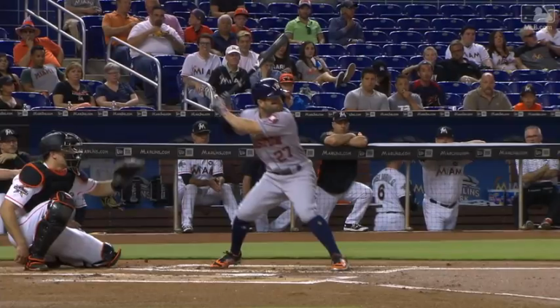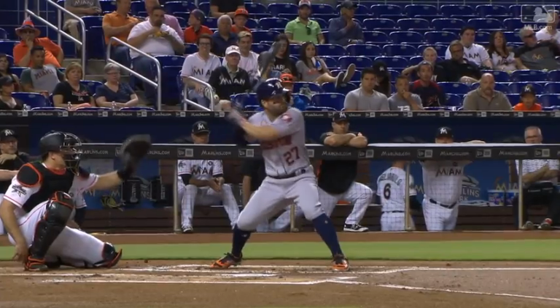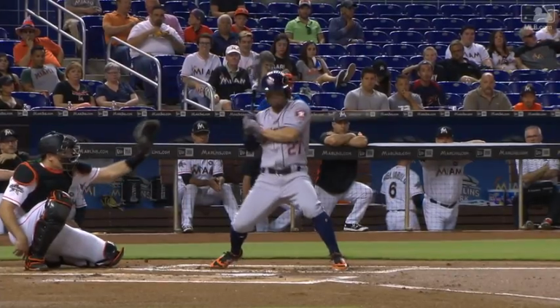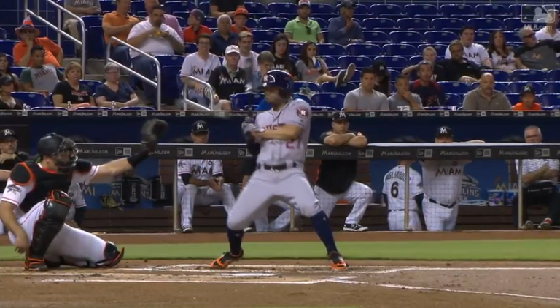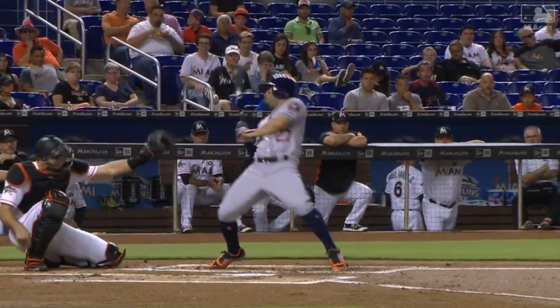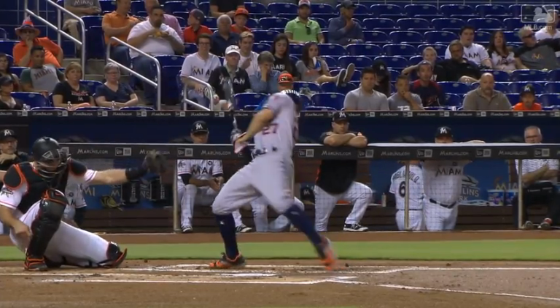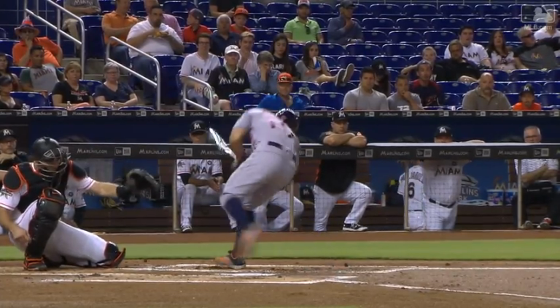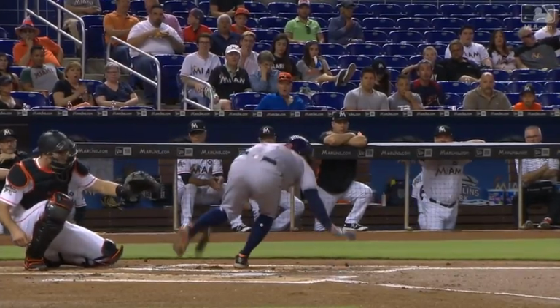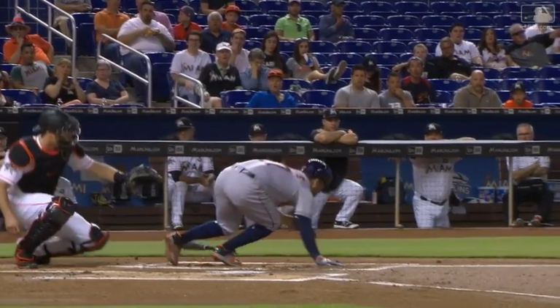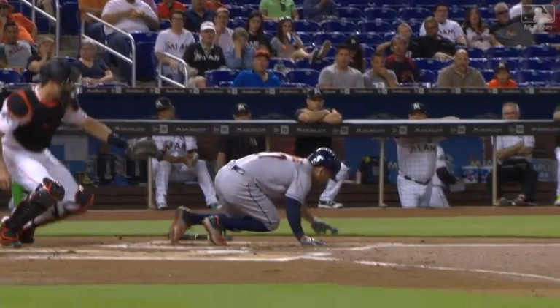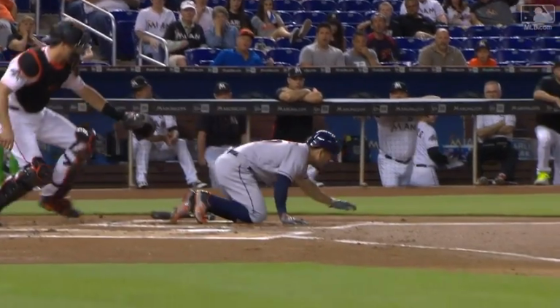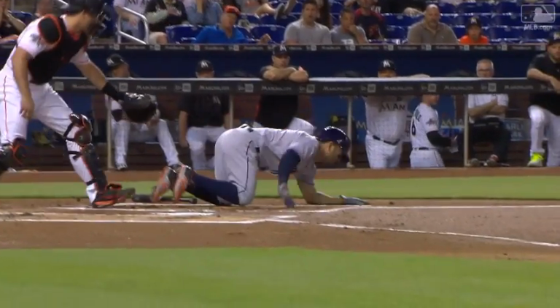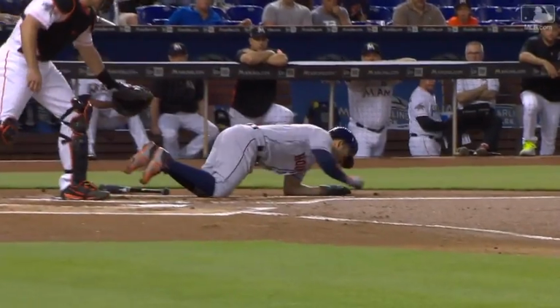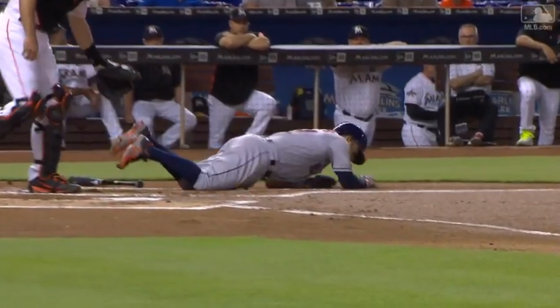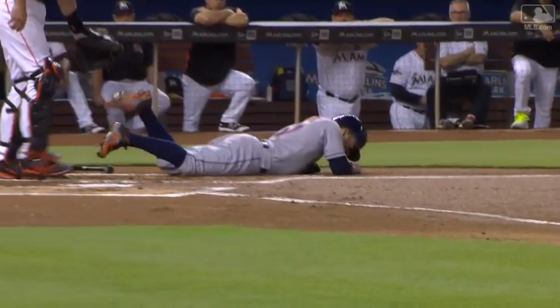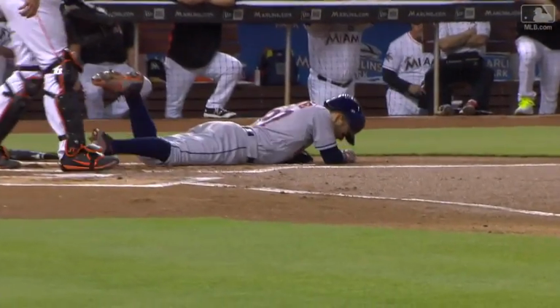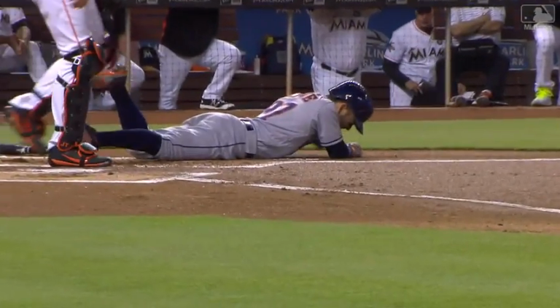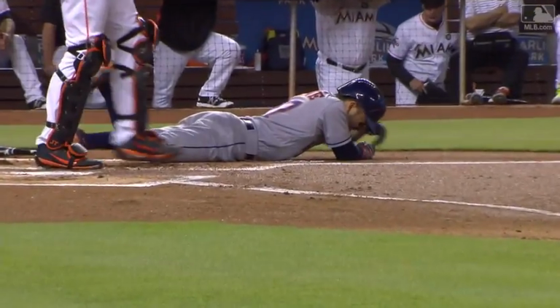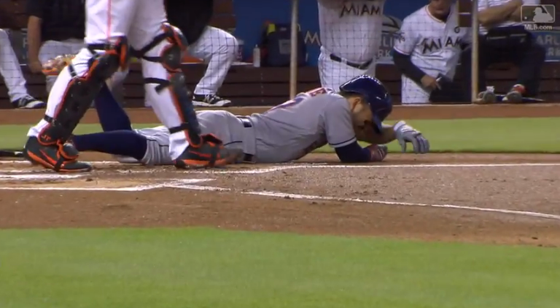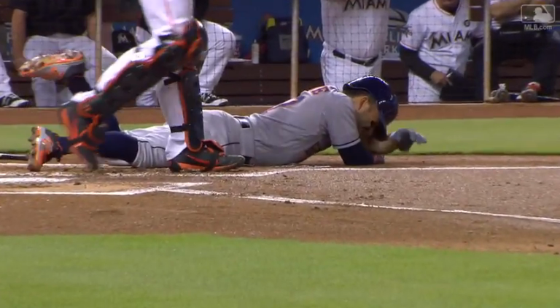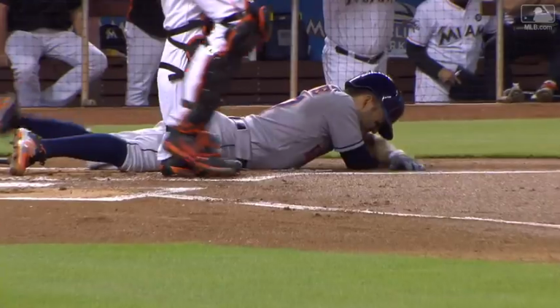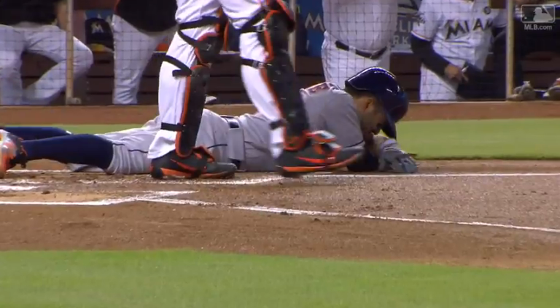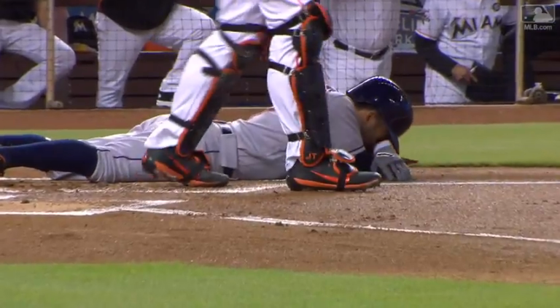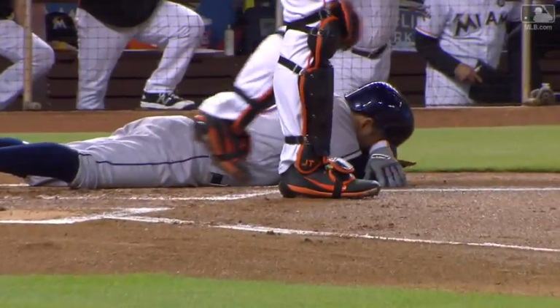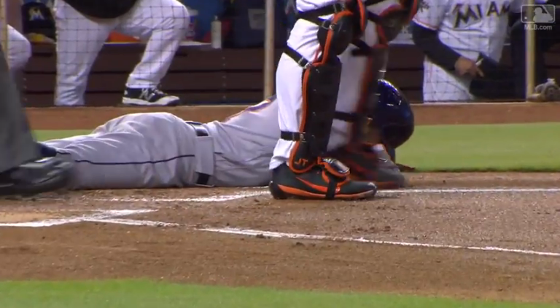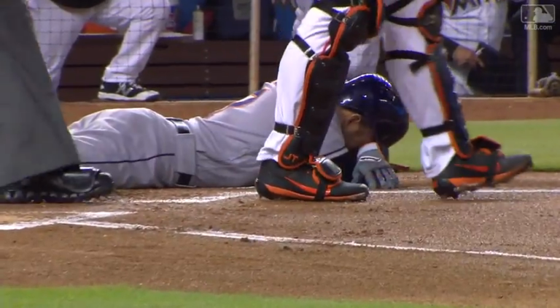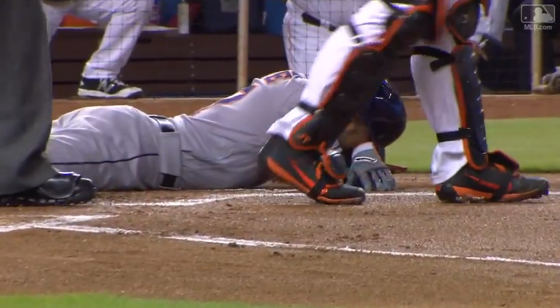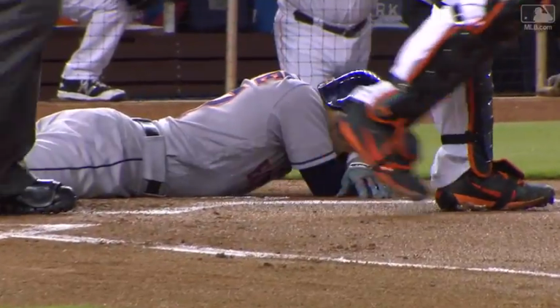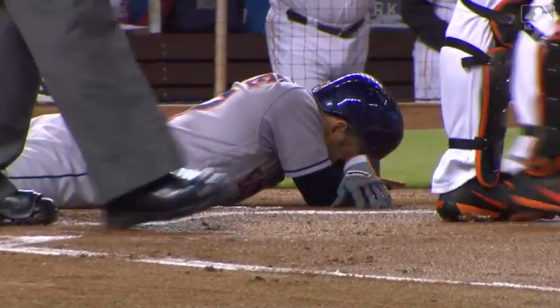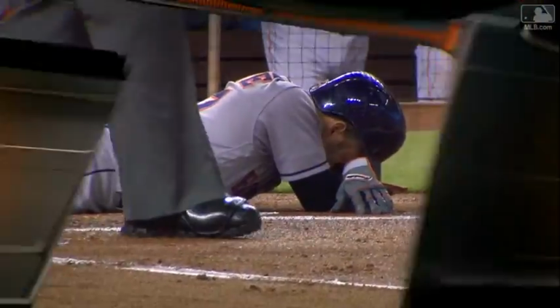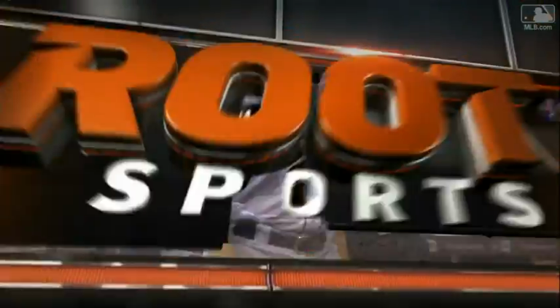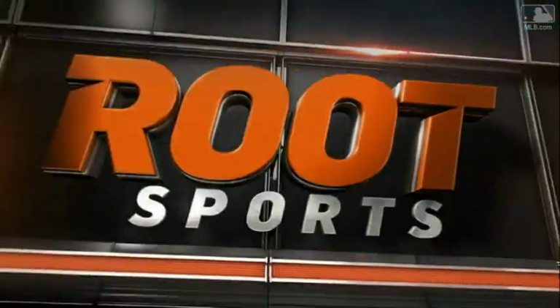He may be able to go down to first base. It's good that it was a glancing blow, hopefully. But if that thing starts to swell up throughout the course of the game, that's going to cause some issues.